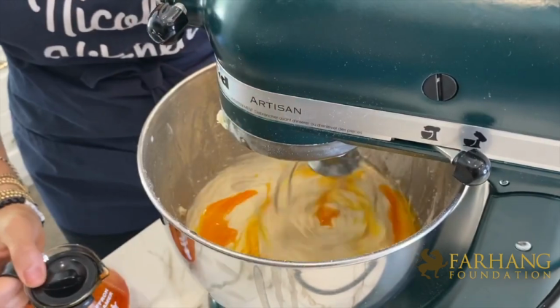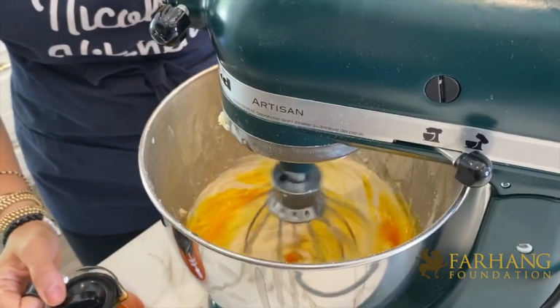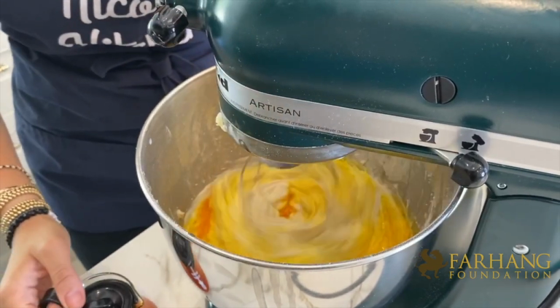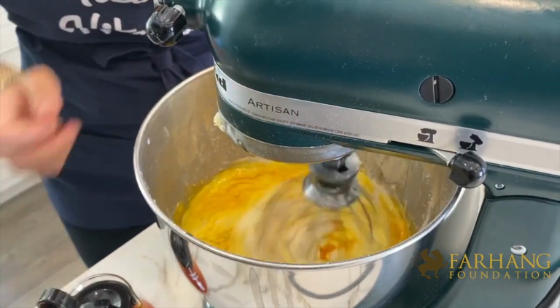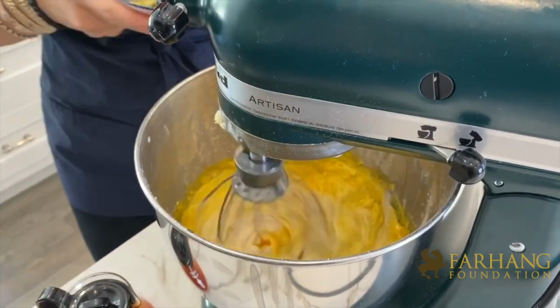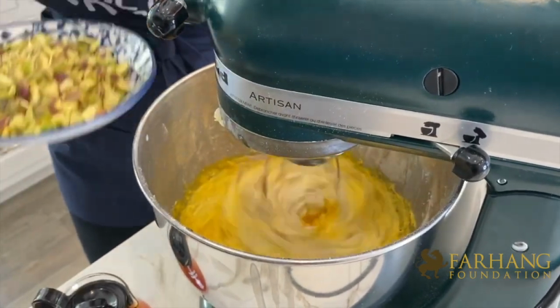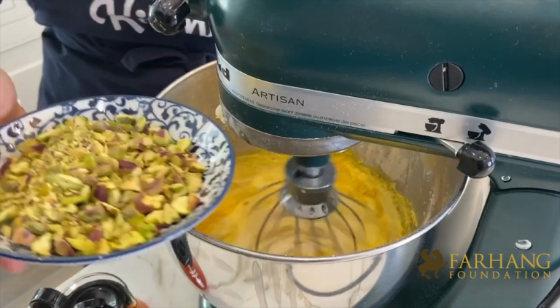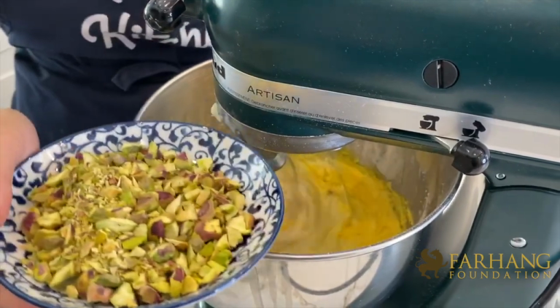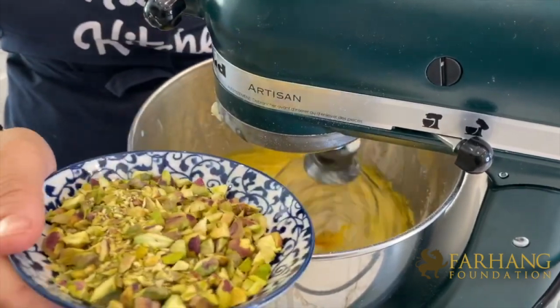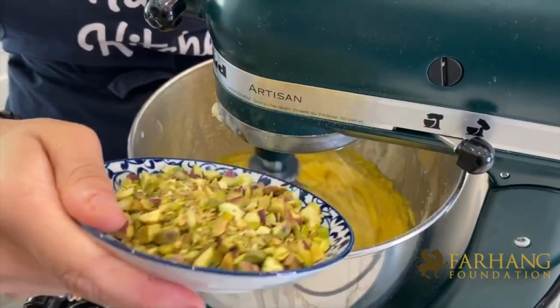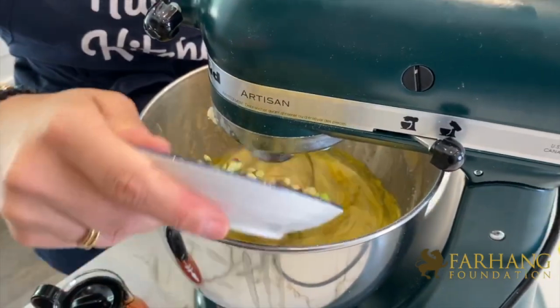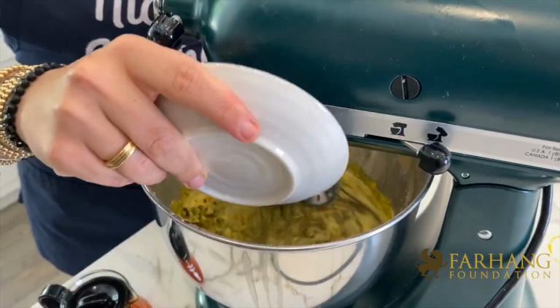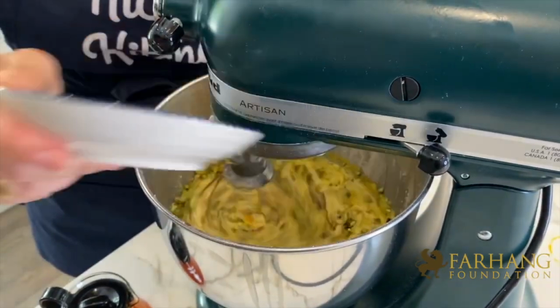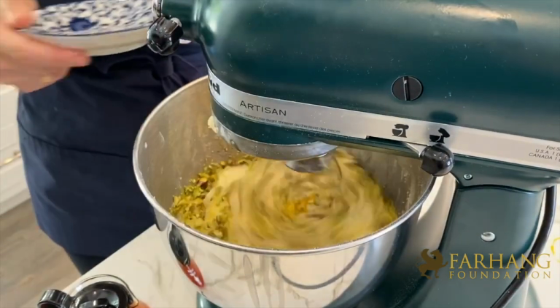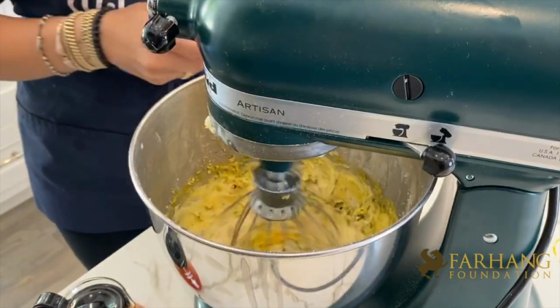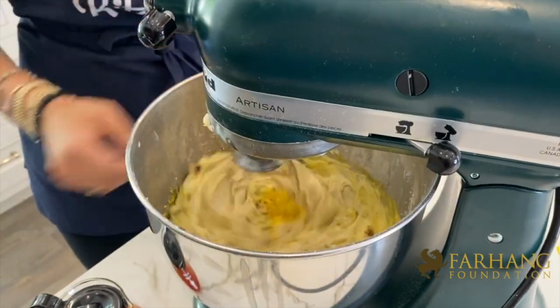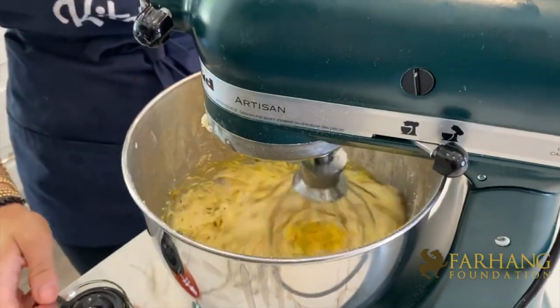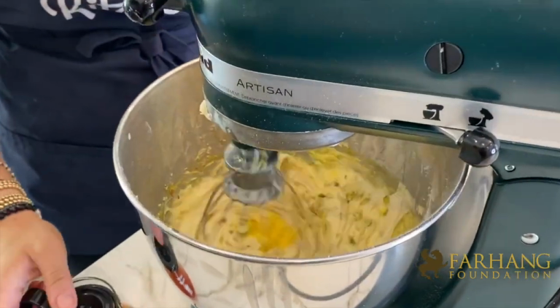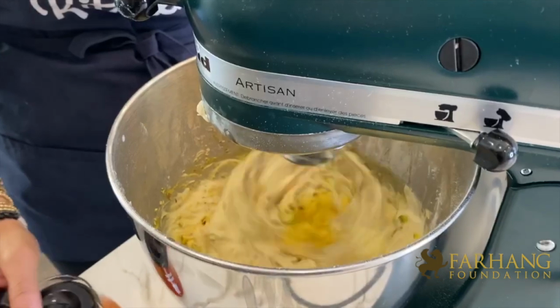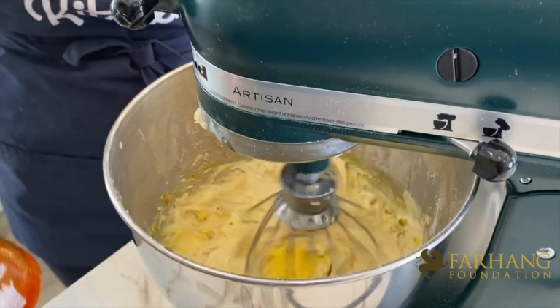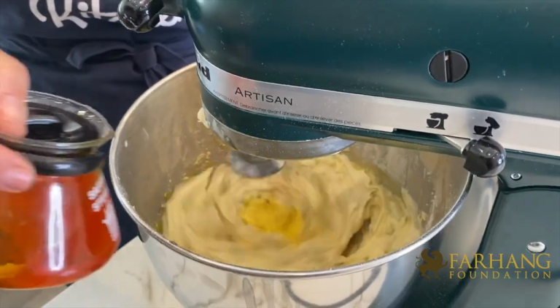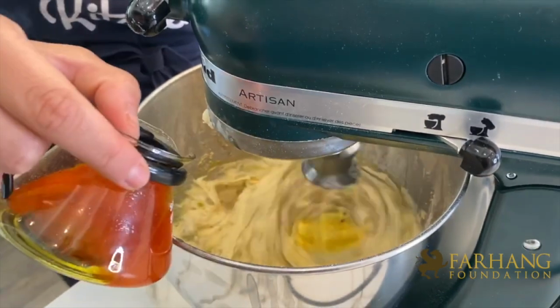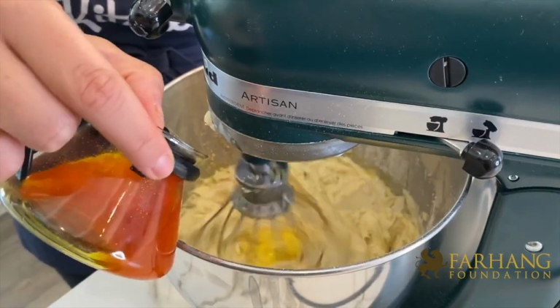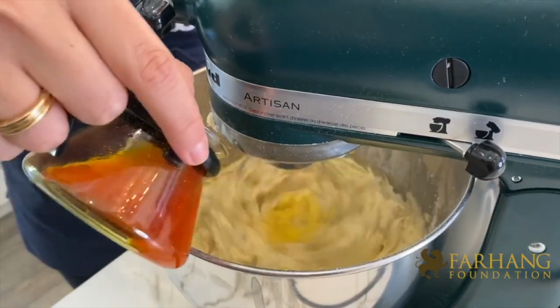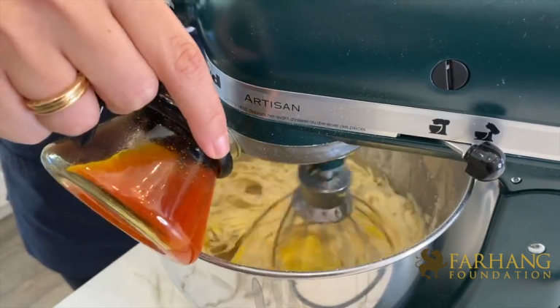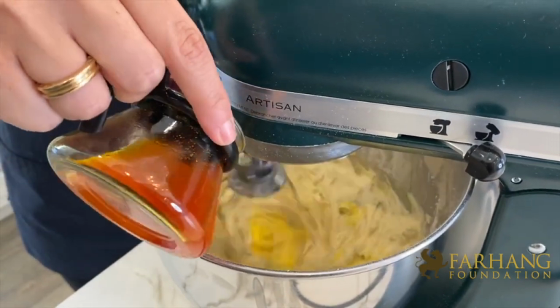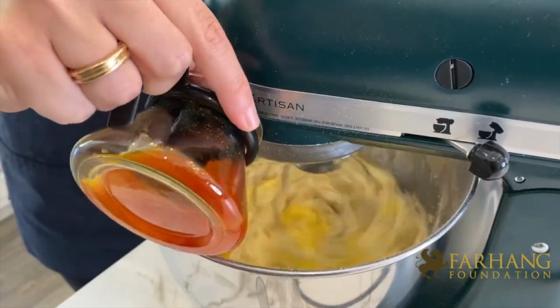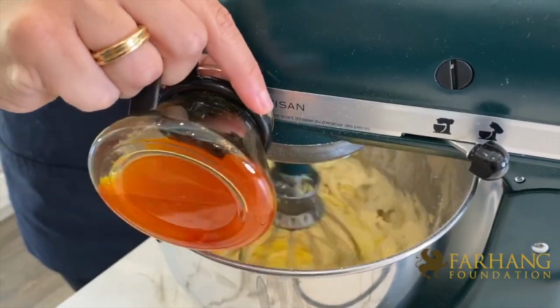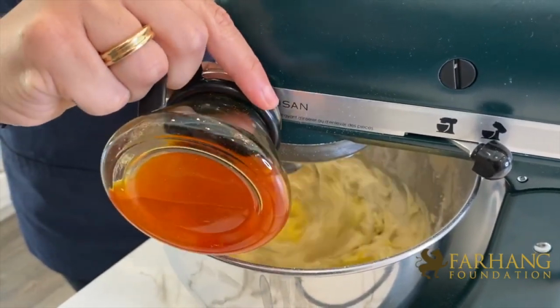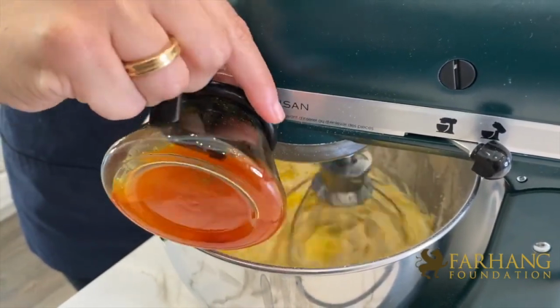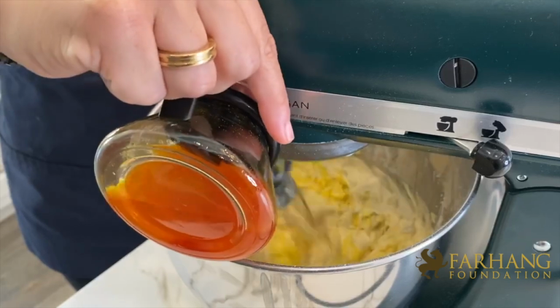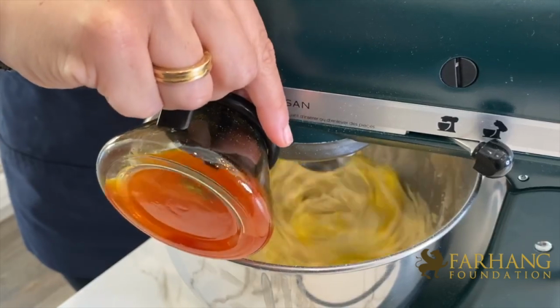Mixer on real quick, and then we'll go ahead and add the chopped pistachios. I like it to be a bright yellow-orange color.